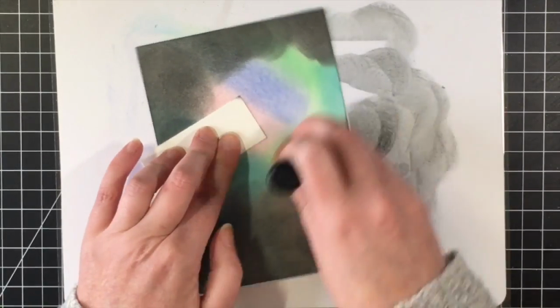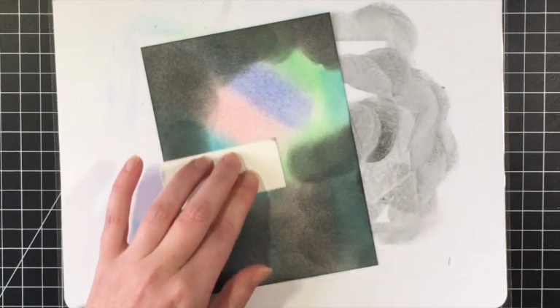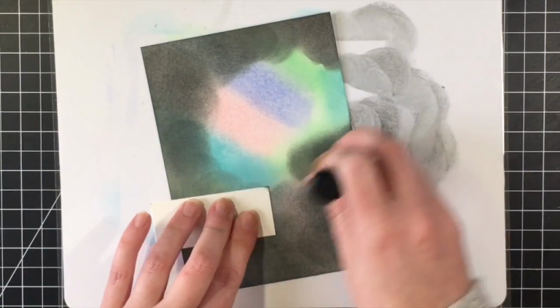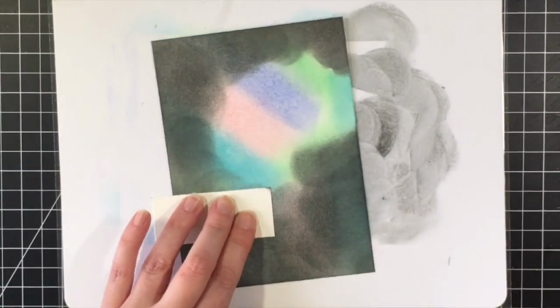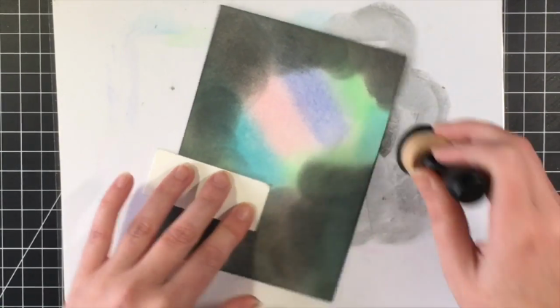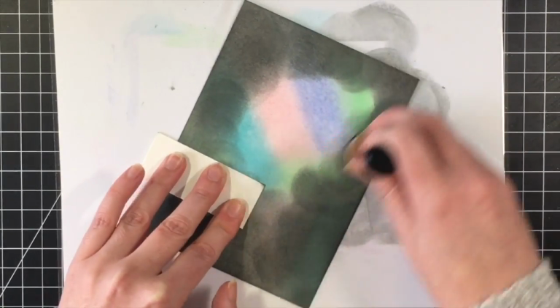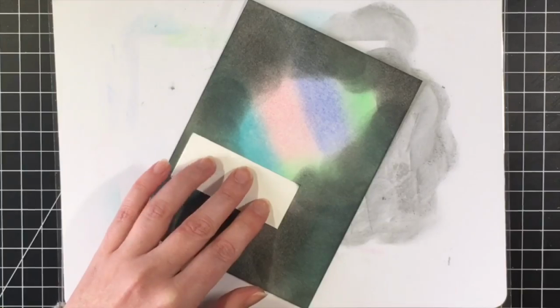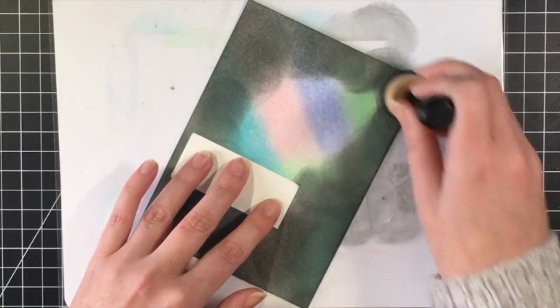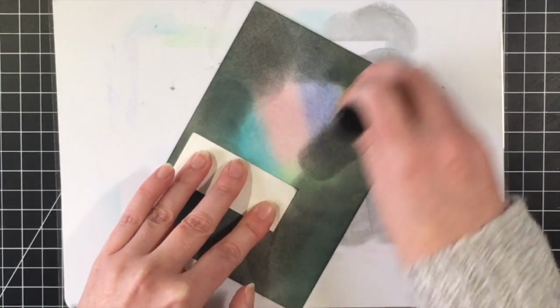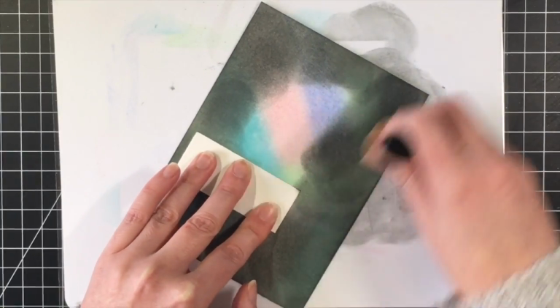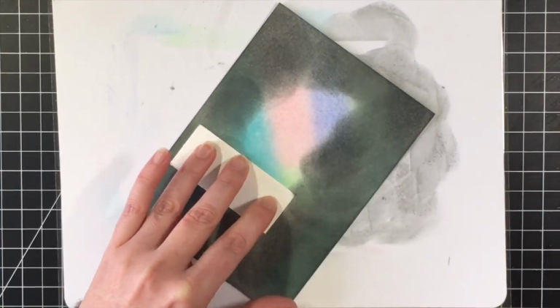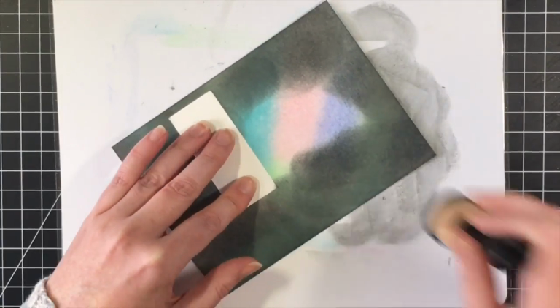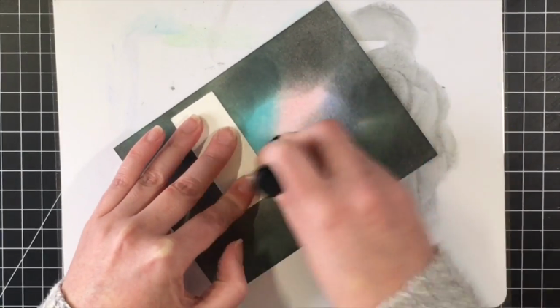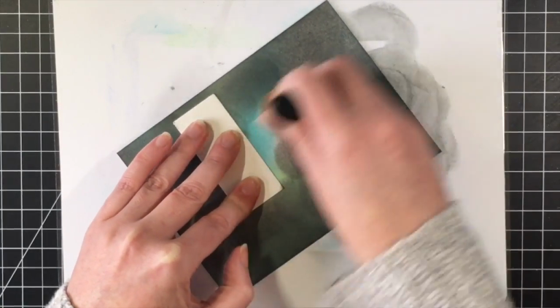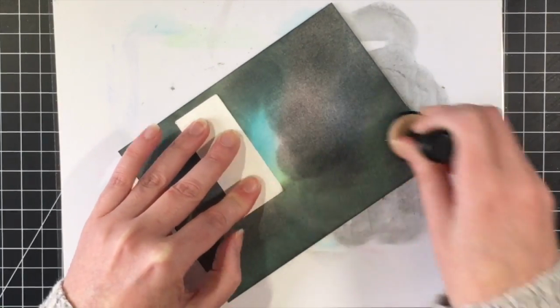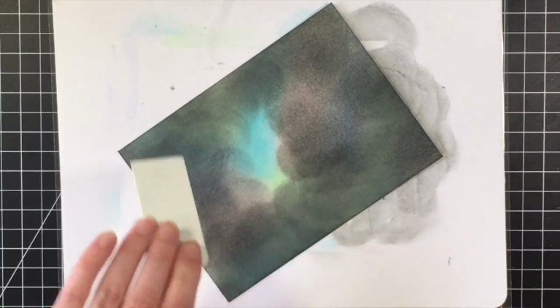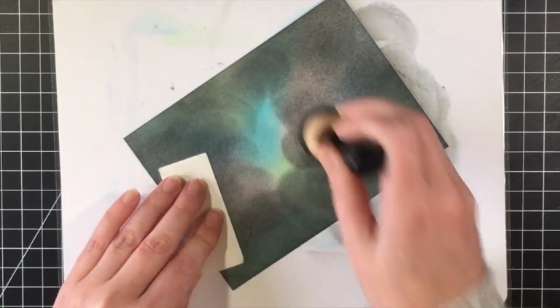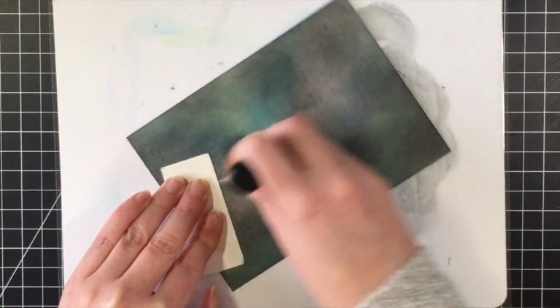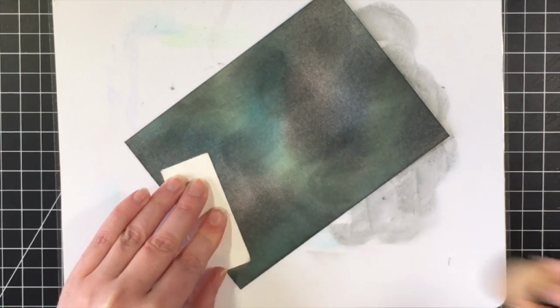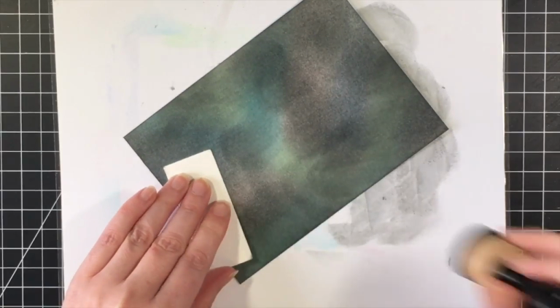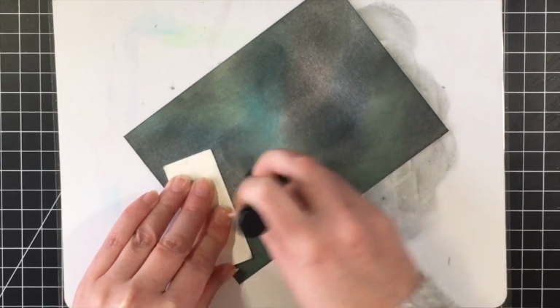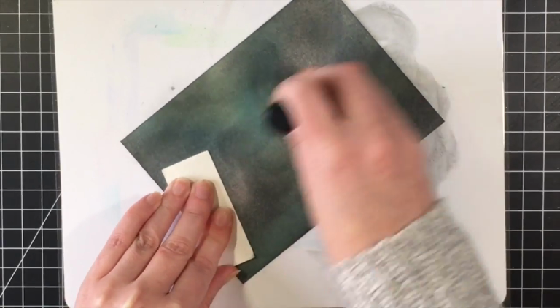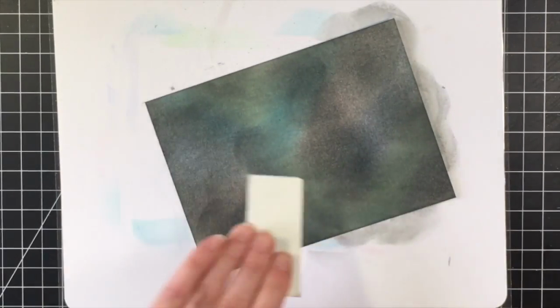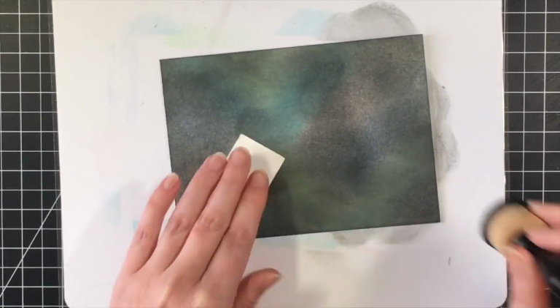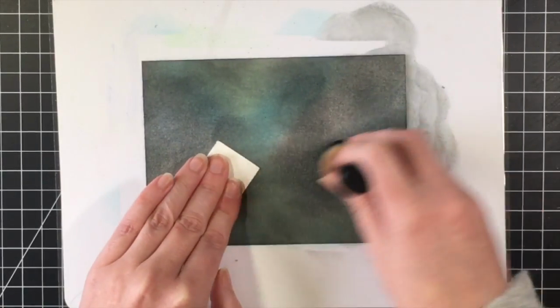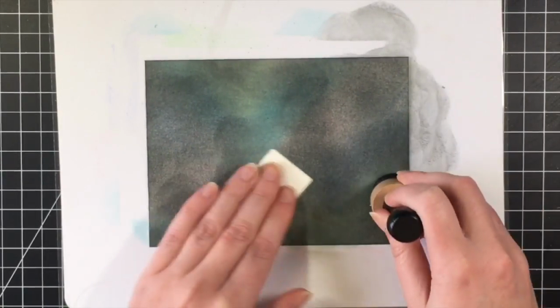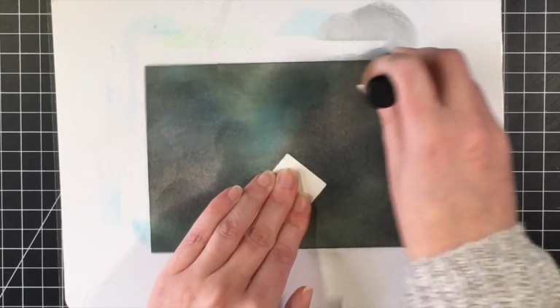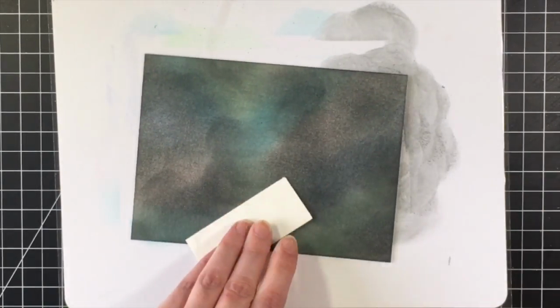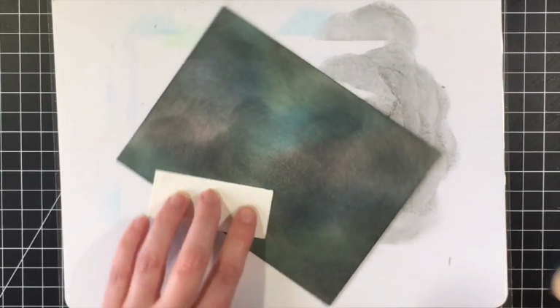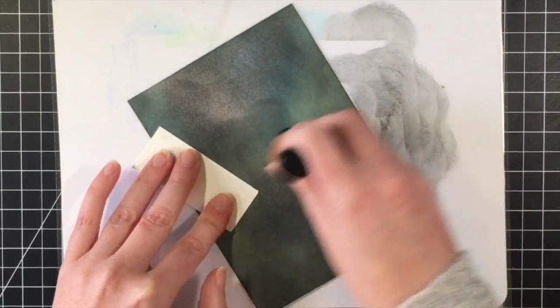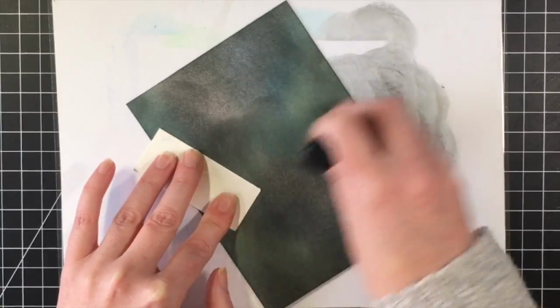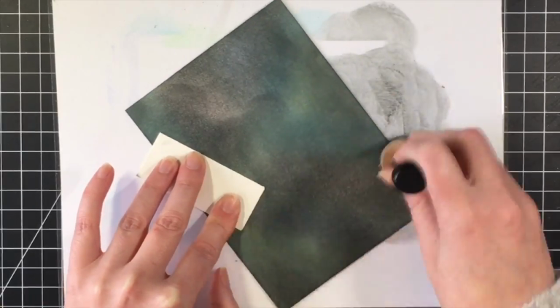It's nothing new, but I've done it before. I don't think I've done a video on it, but I've used much darker colors in the background, and I'm really pleased with how this turned out, even though like I said I did have to work at it.